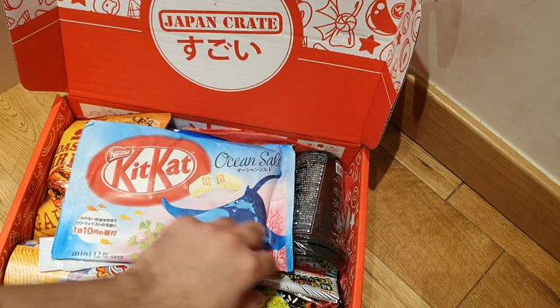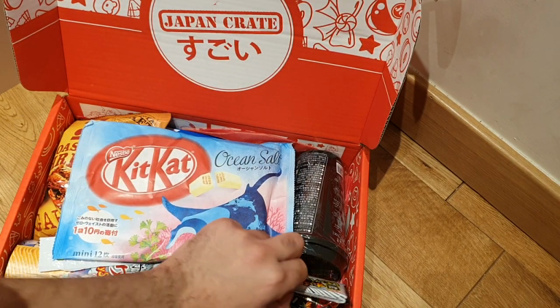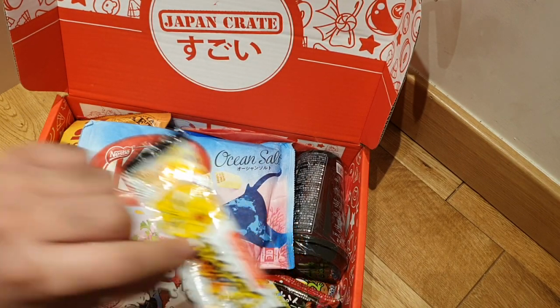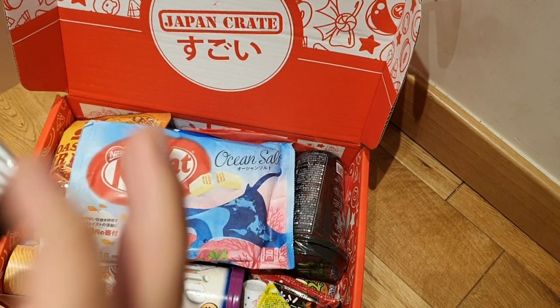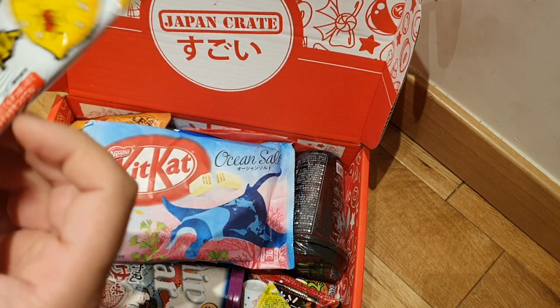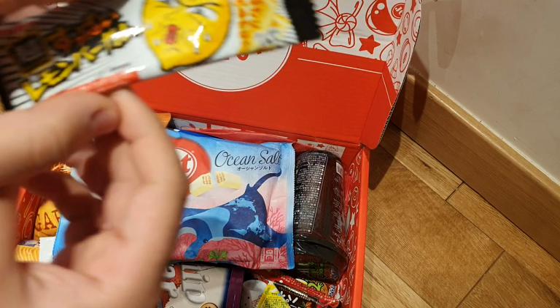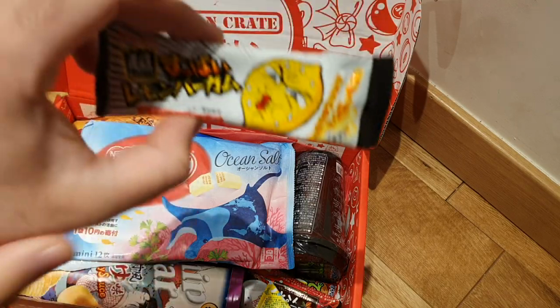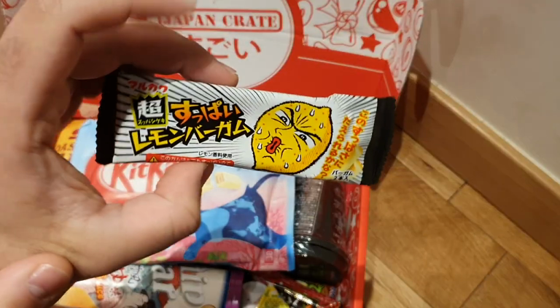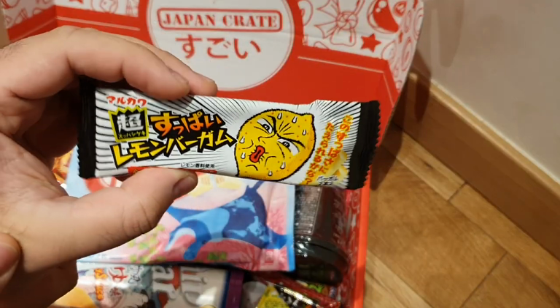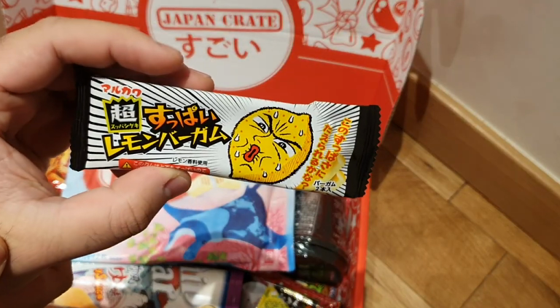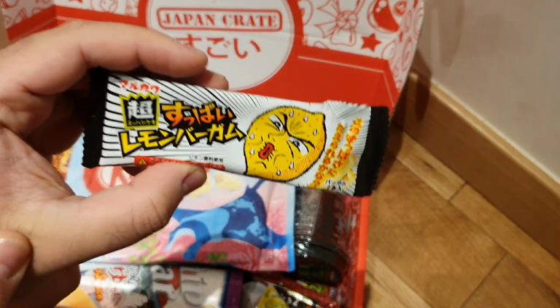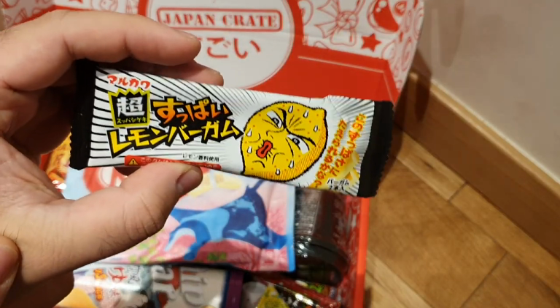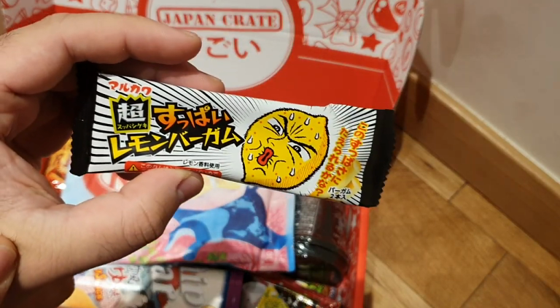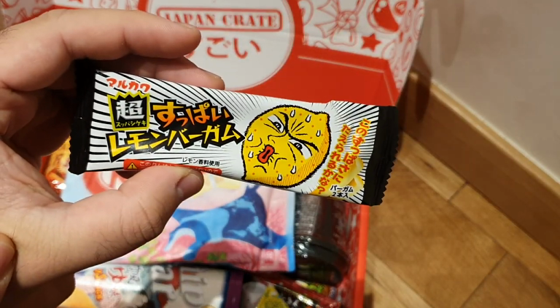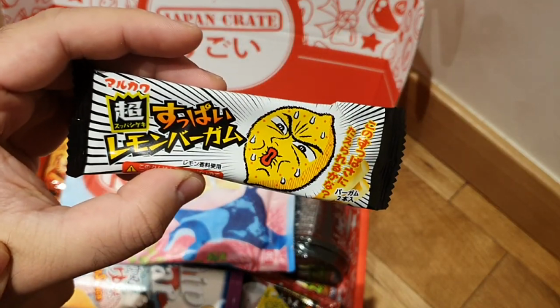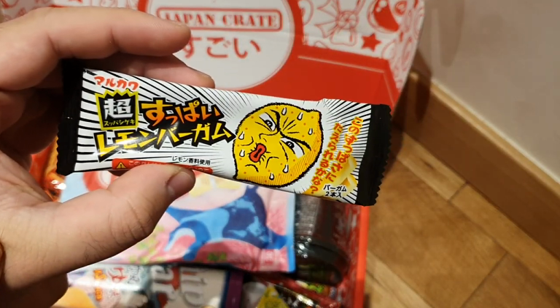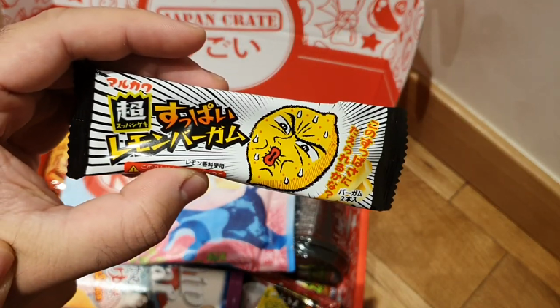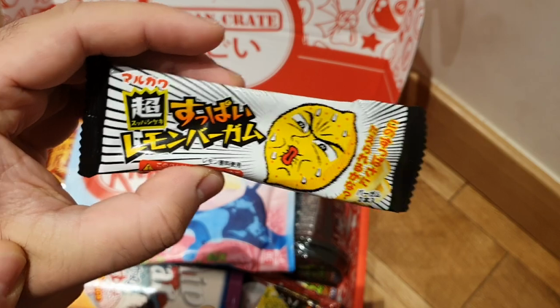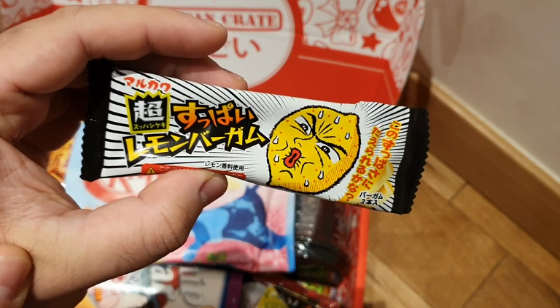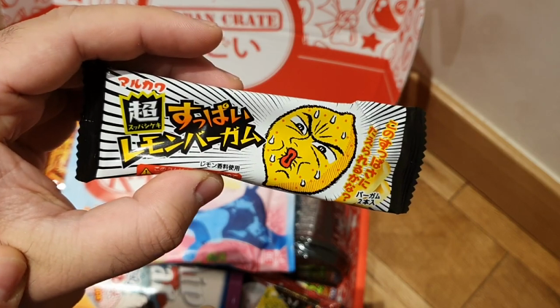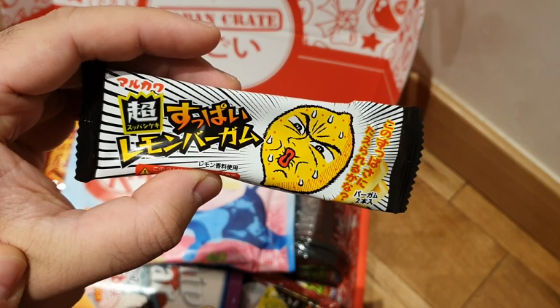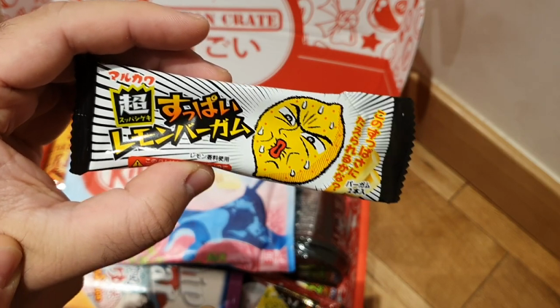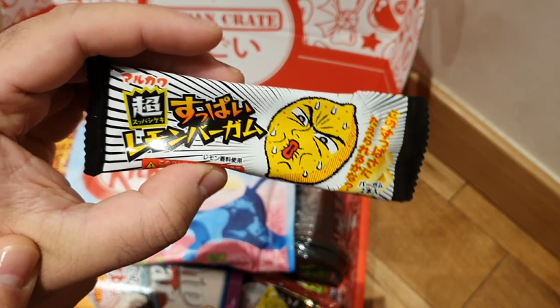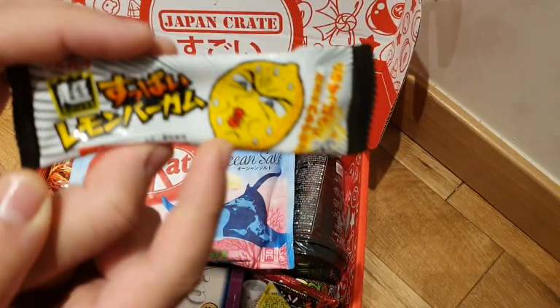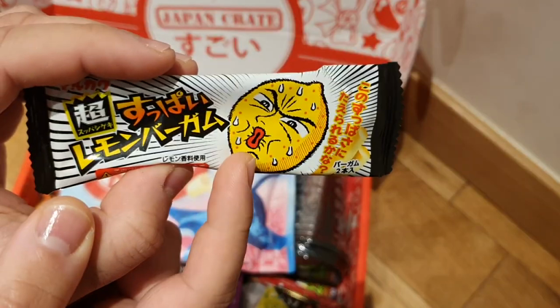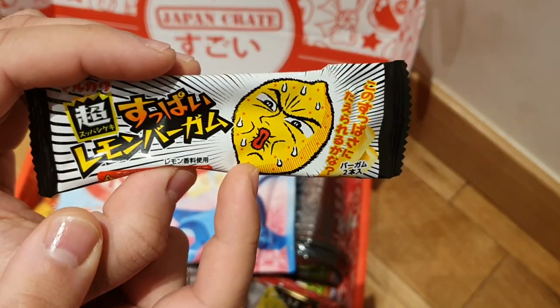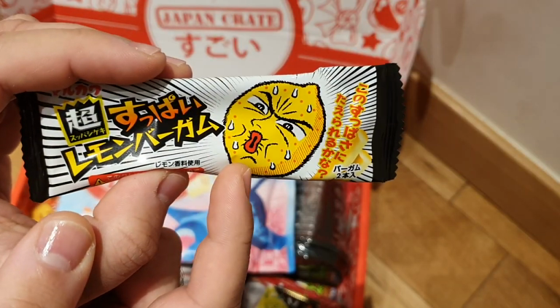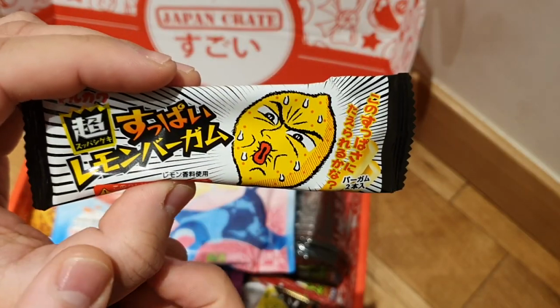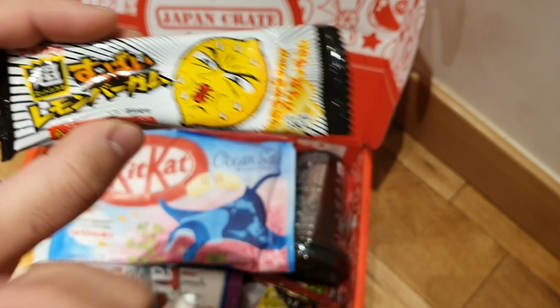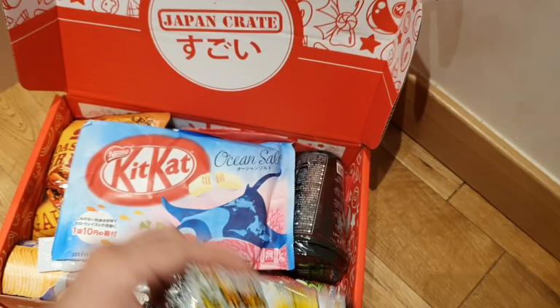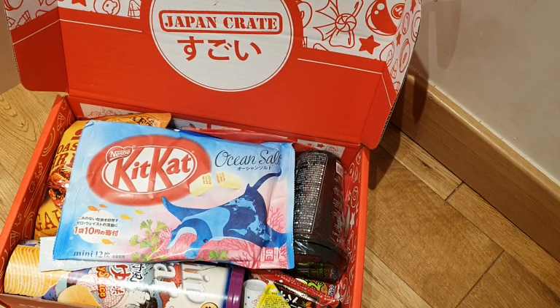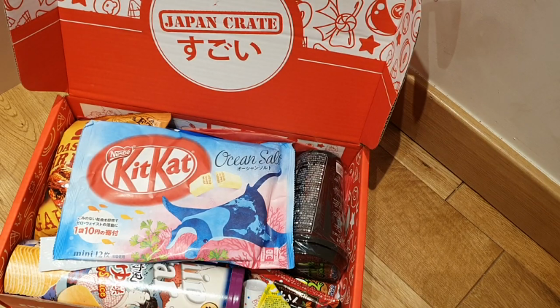Next thing that's popping out to me is this lemon guy. I don't know what this is, but it's so interesting. It's lemon gum — sour lemon gum. I can imagine that's why he's got that puckered face there. Should be cool.